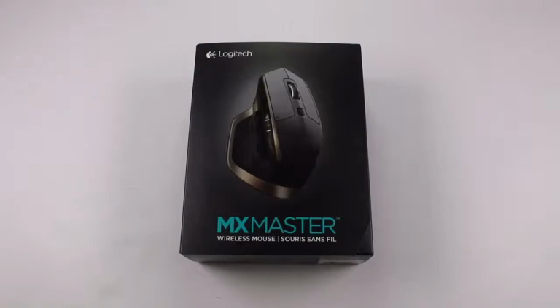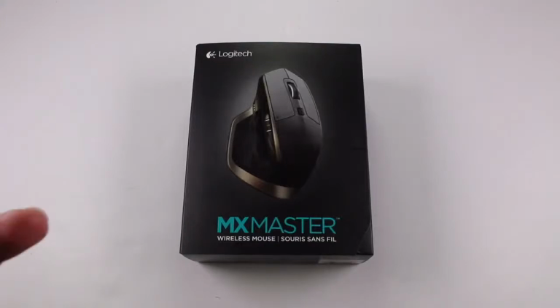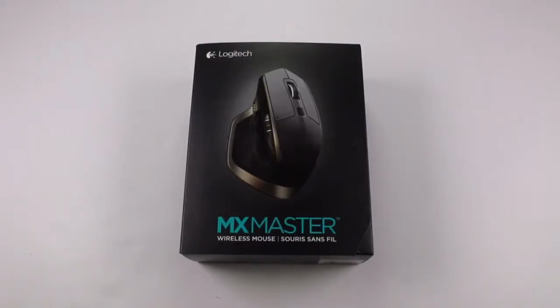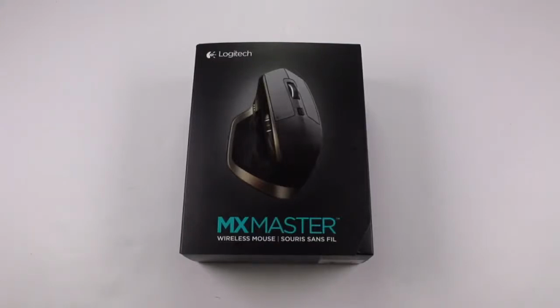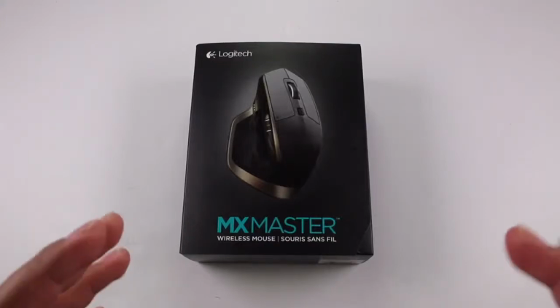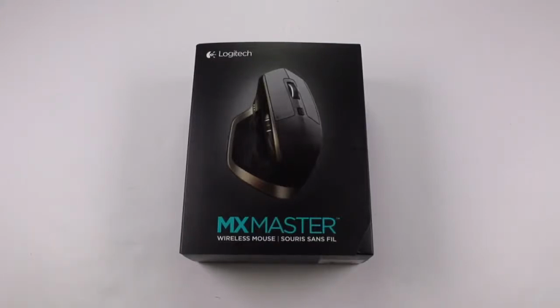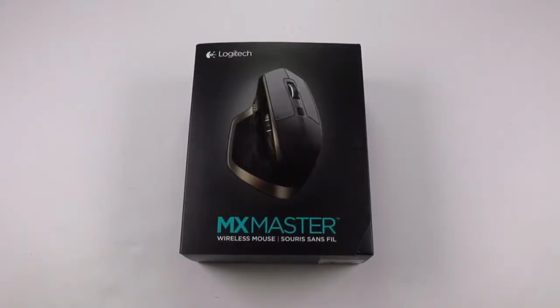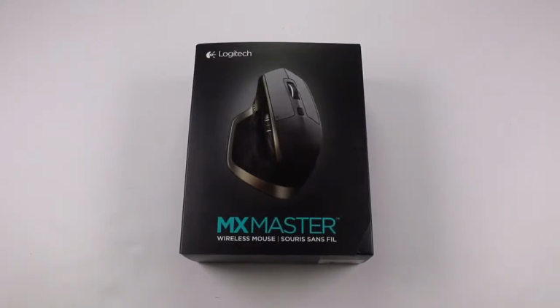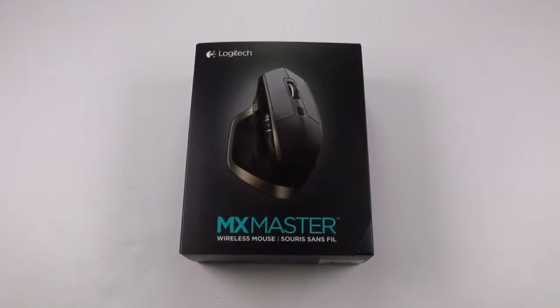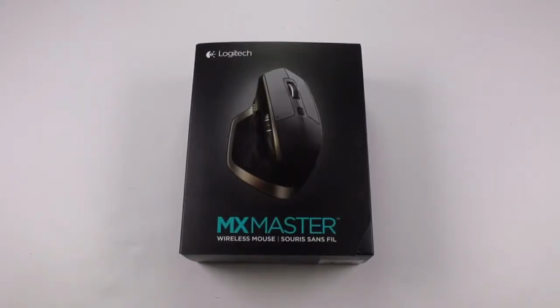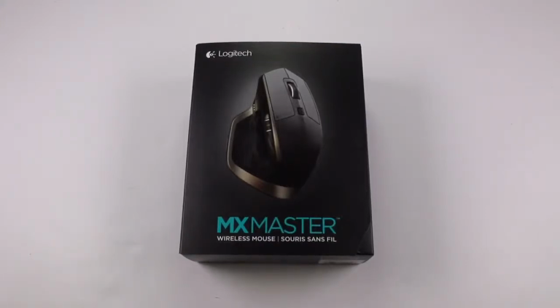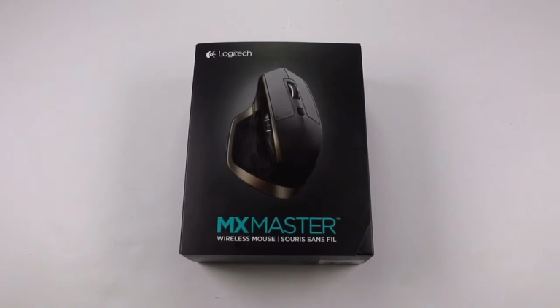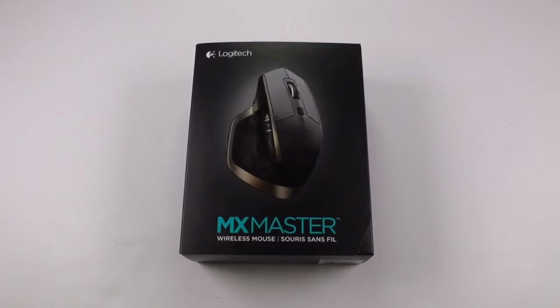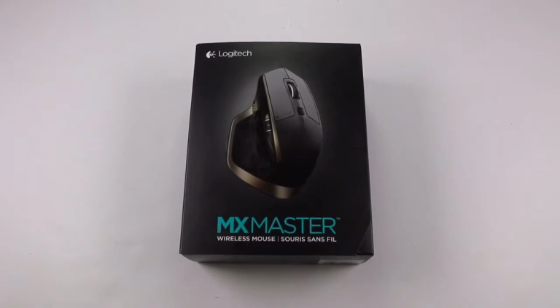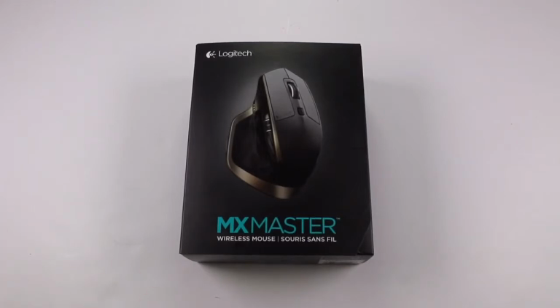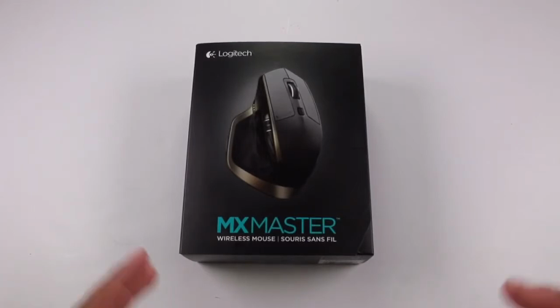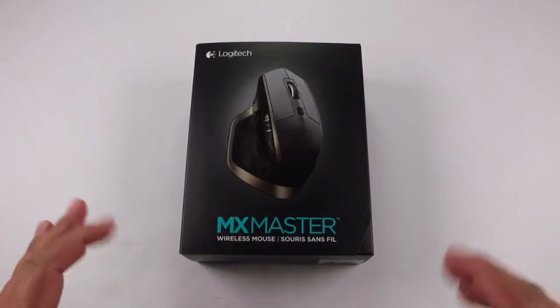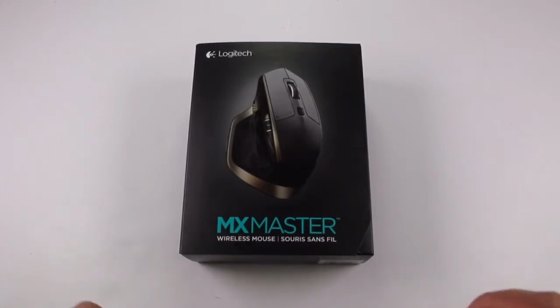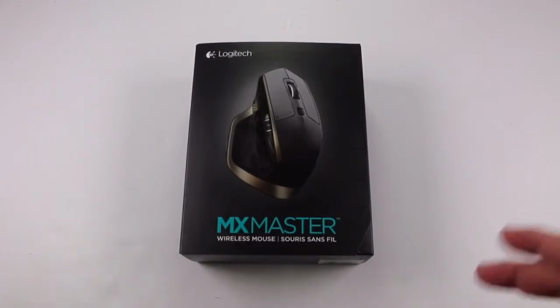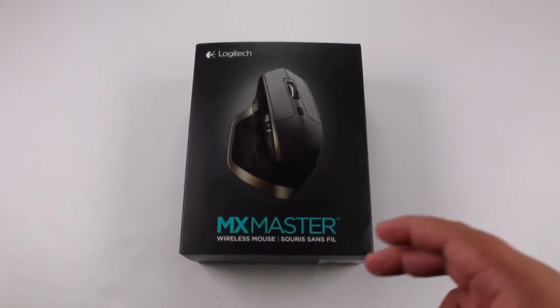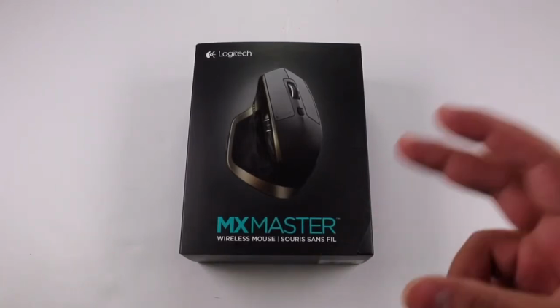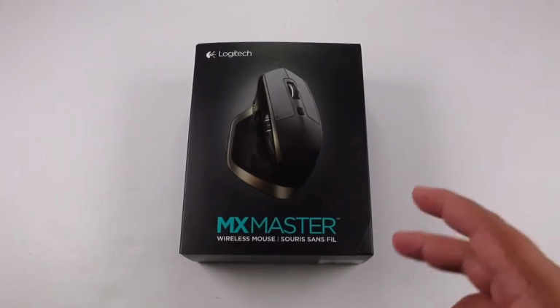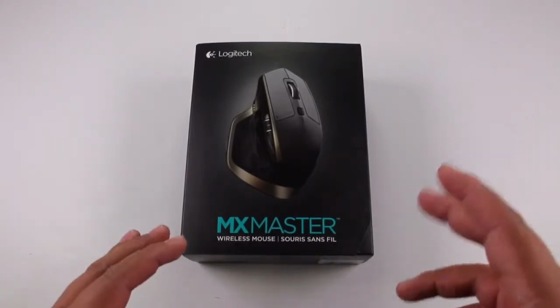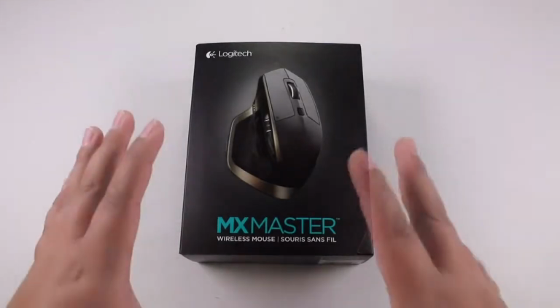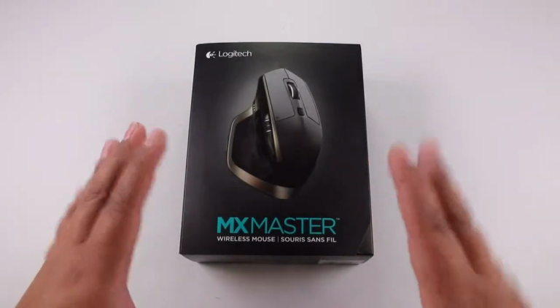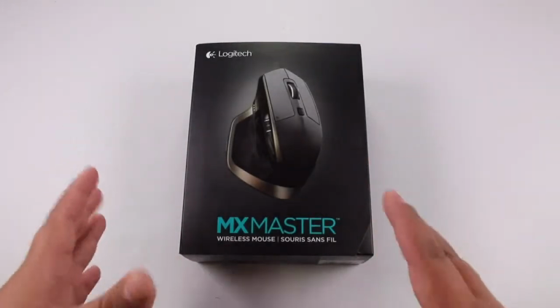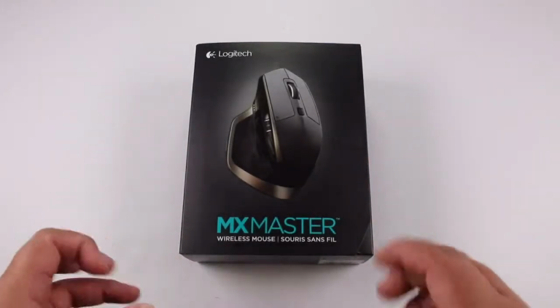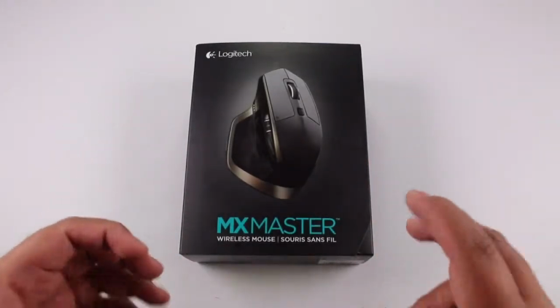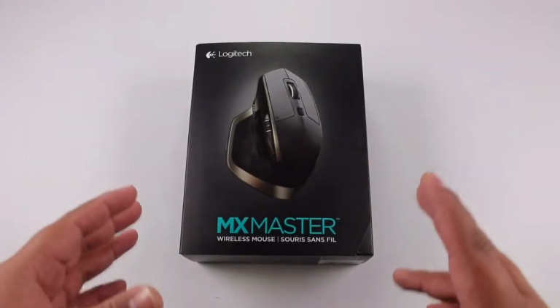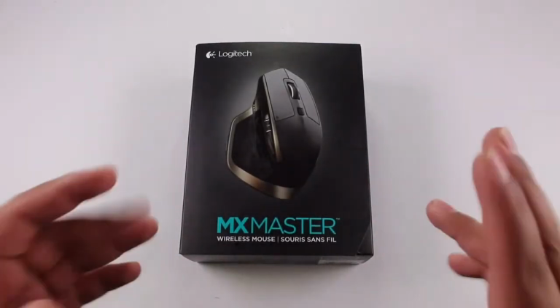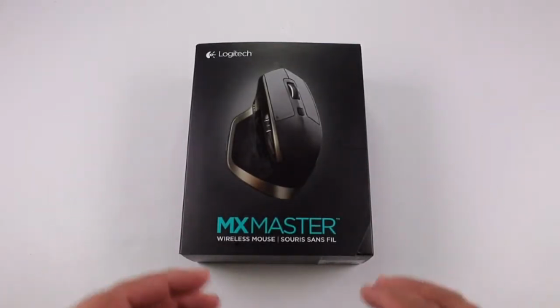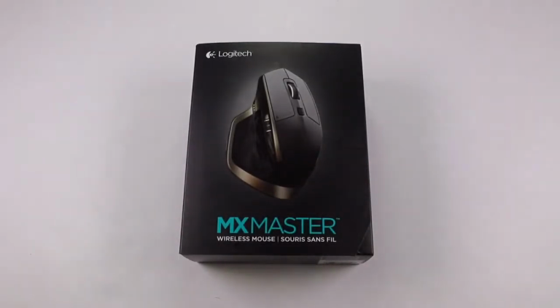Hey, what's going on everyone, this is Daniel and I'm back here once again with another video. This time around I have an exciting unboxing — this is the new Logitech MX Master Series Wireless Mouse. If you want to get this mouse right now, you can find it on Amazon for $99.99.